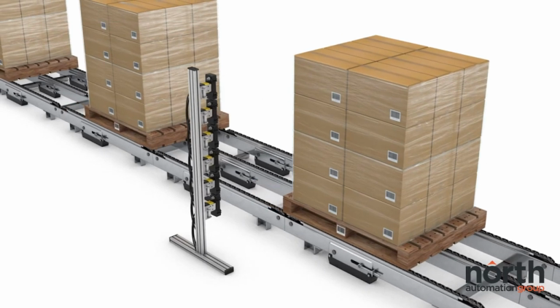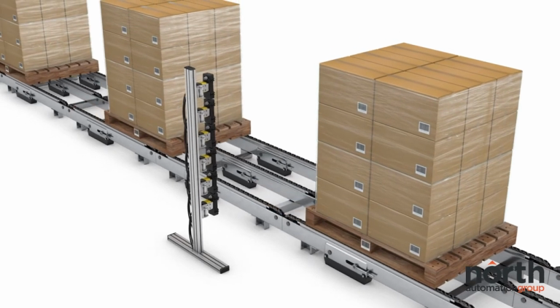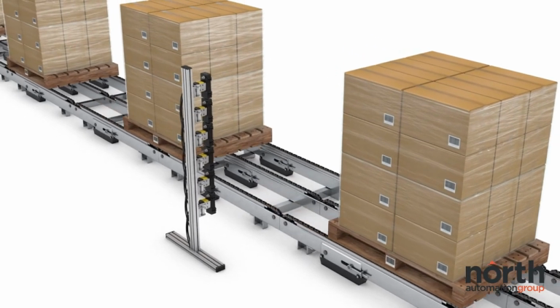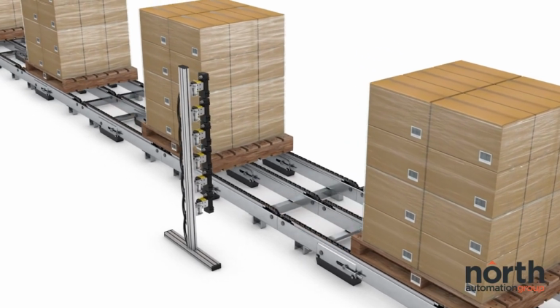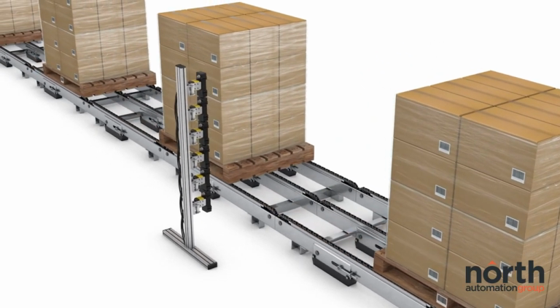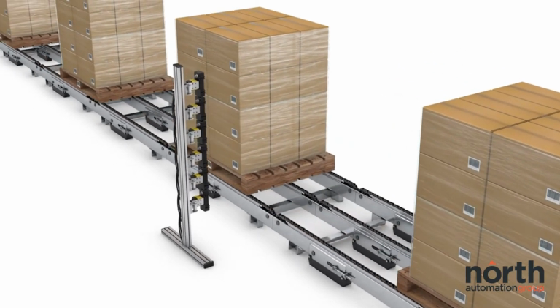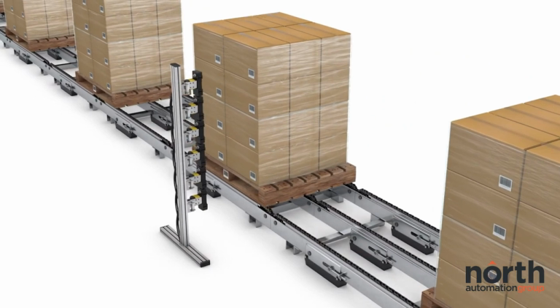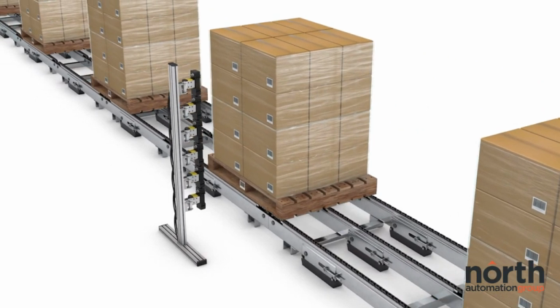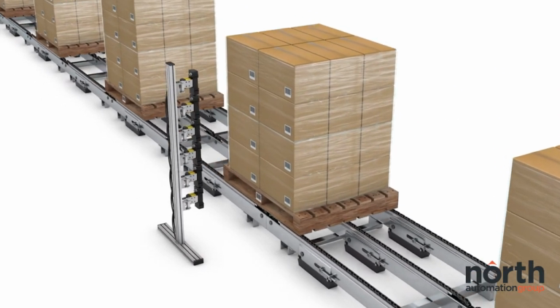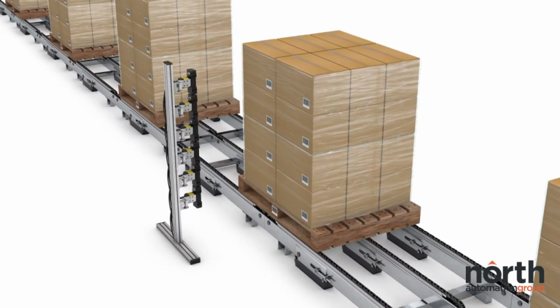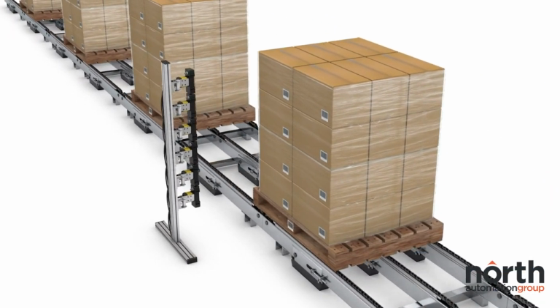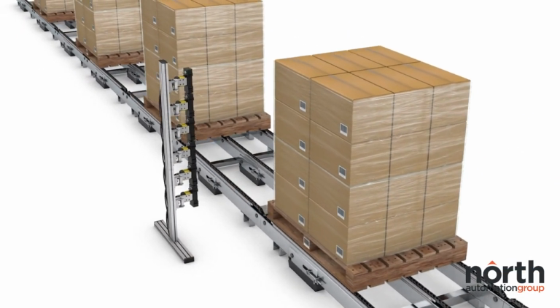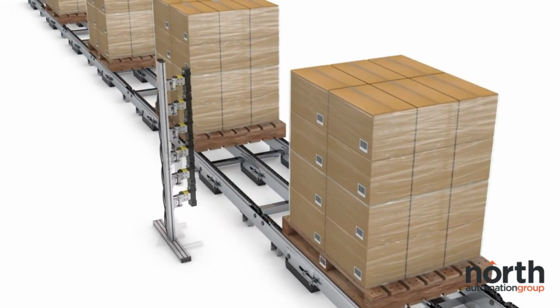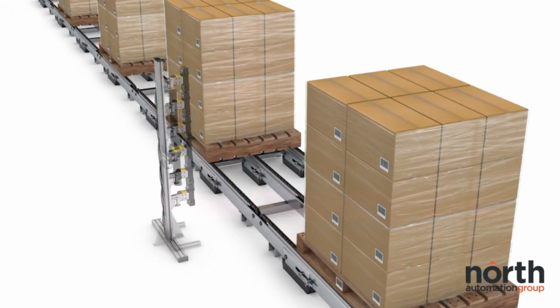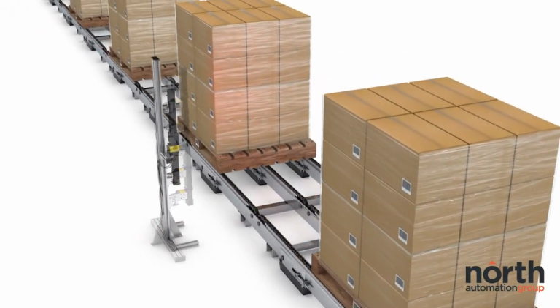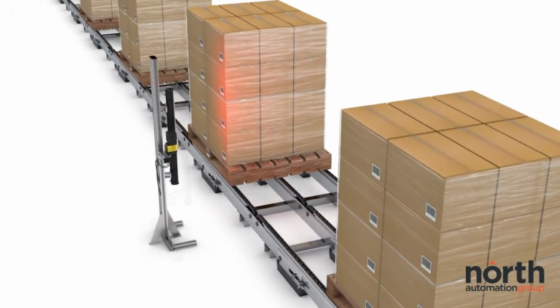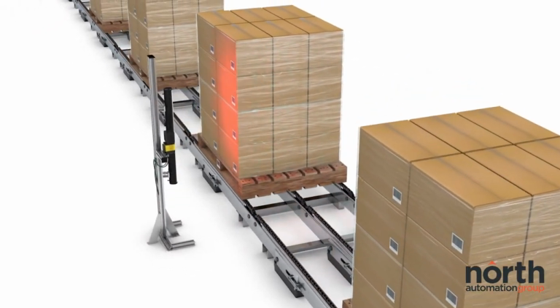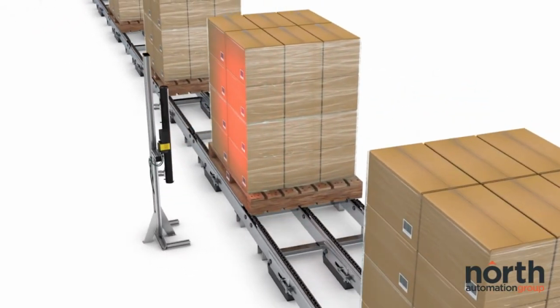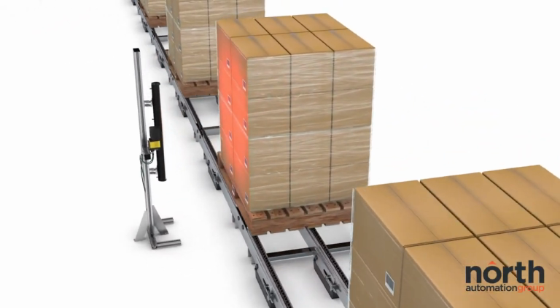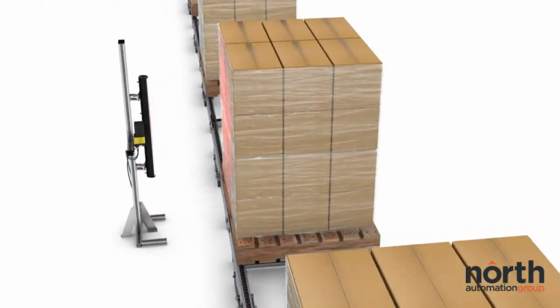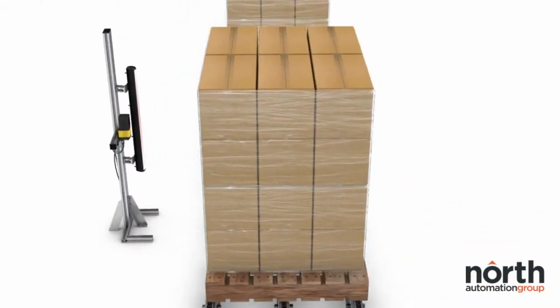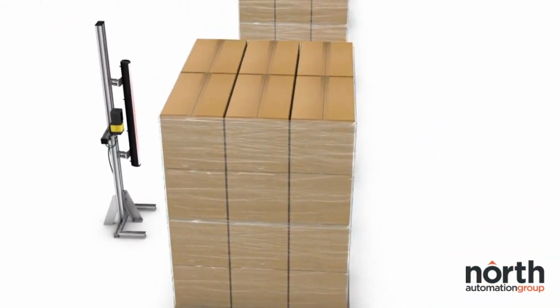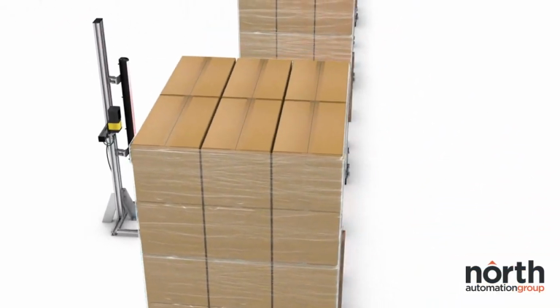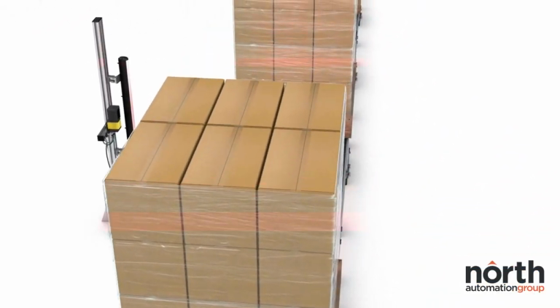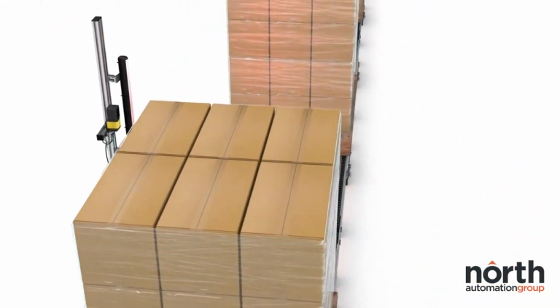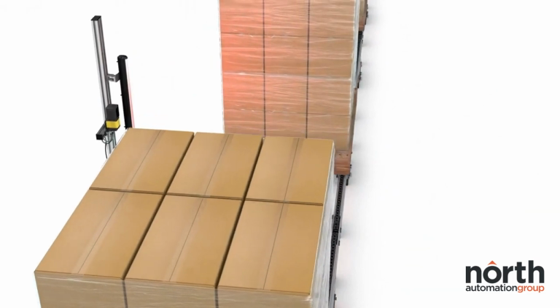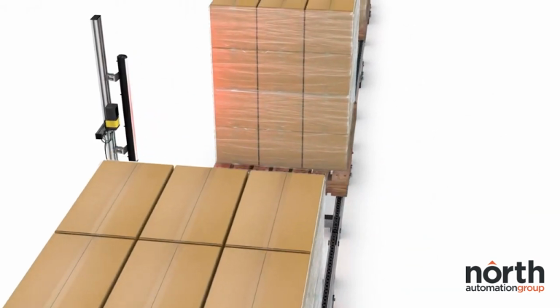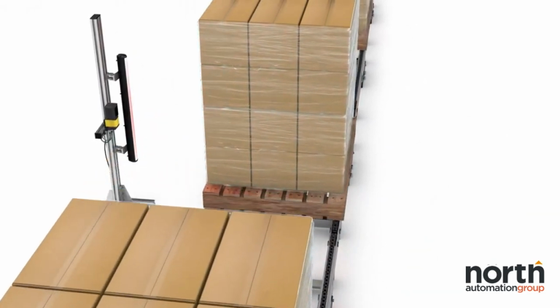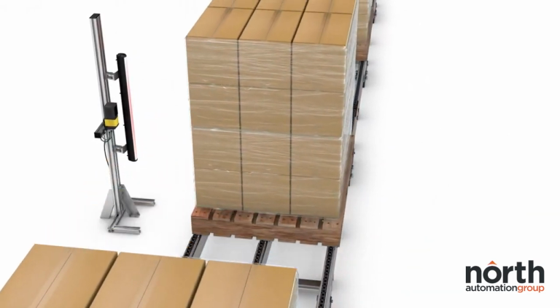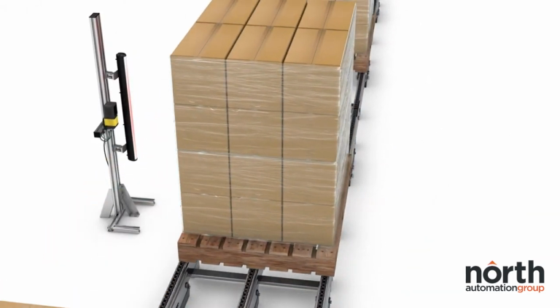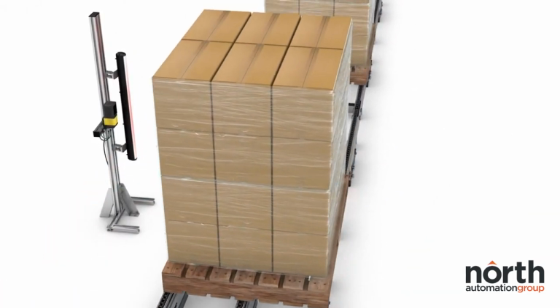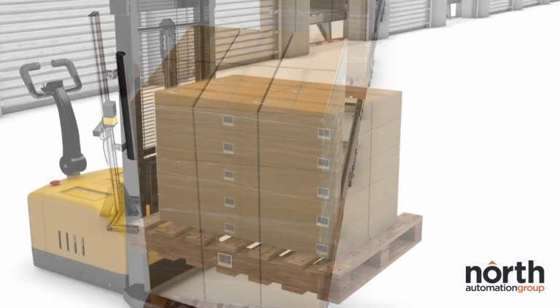The pallet scanning solution can also be configured with an optional extra mirror where short distances and tight clearances from the pallet to the scanner are required.